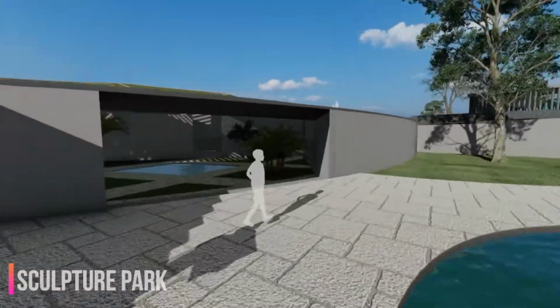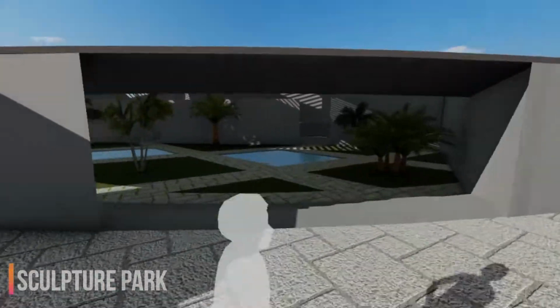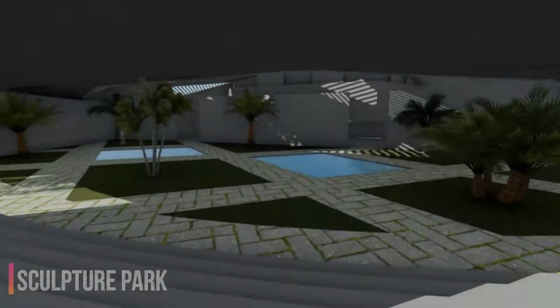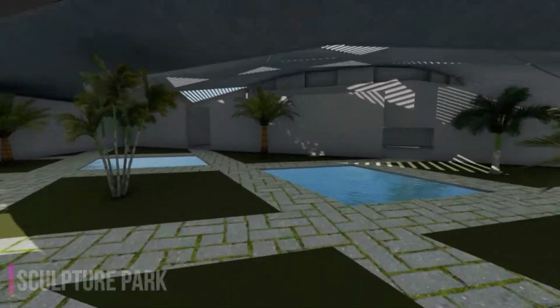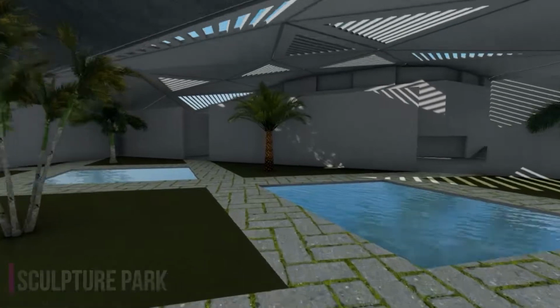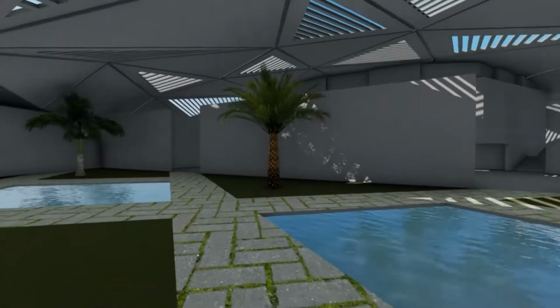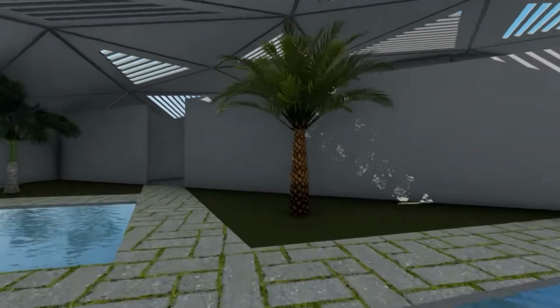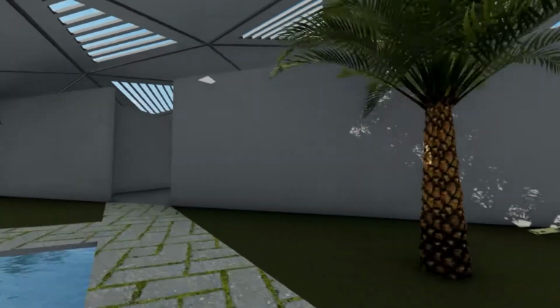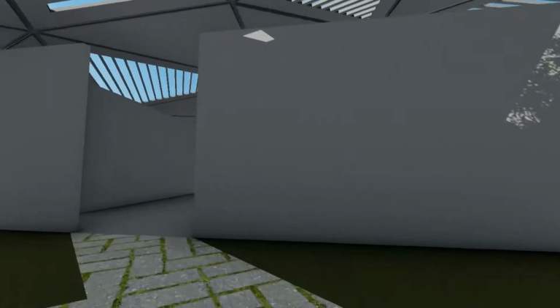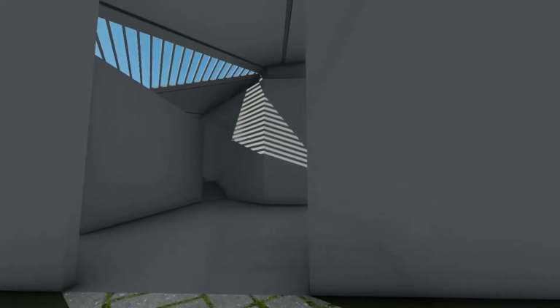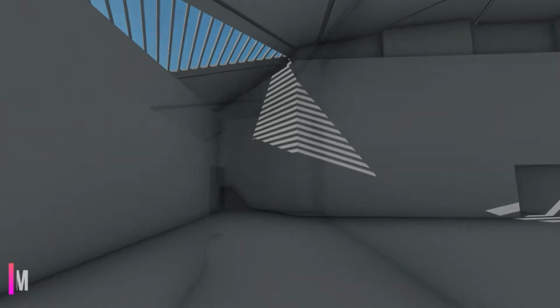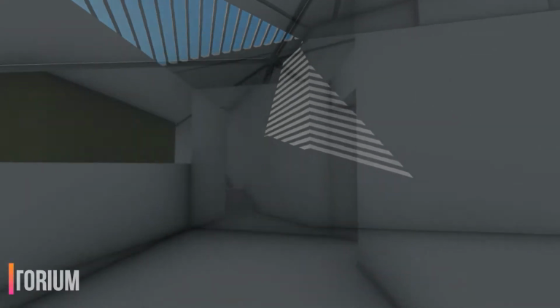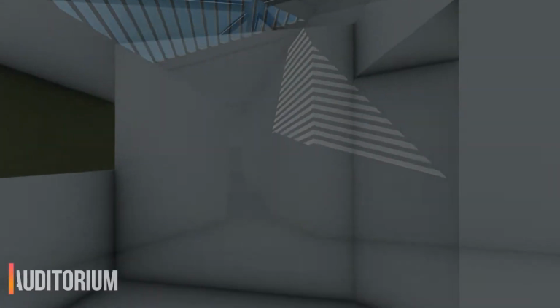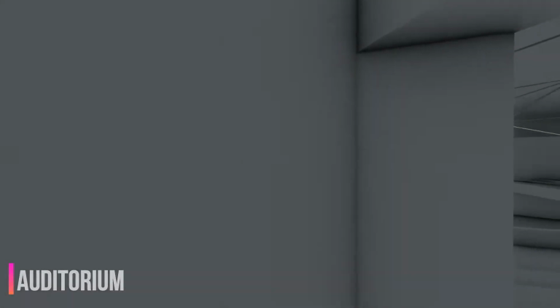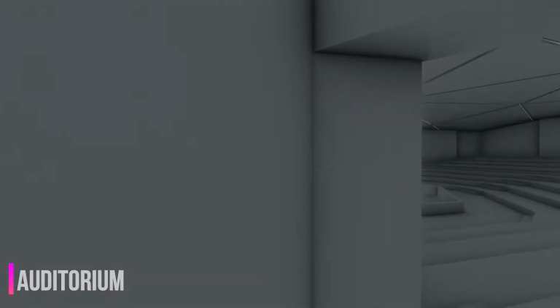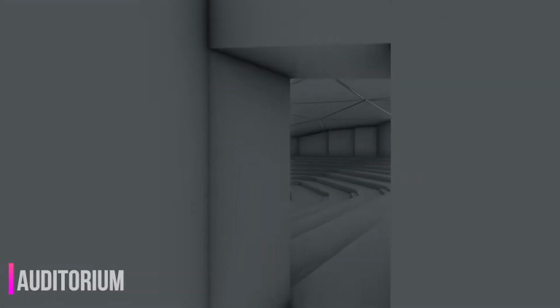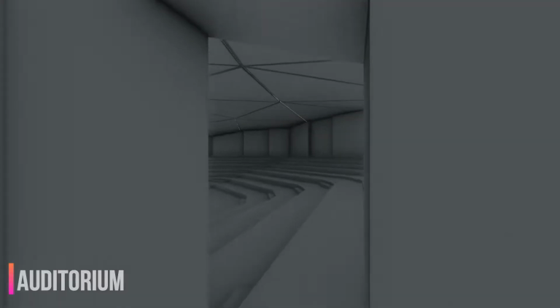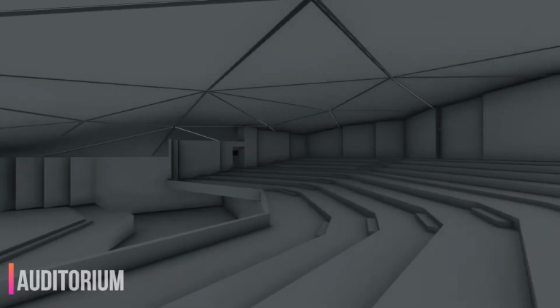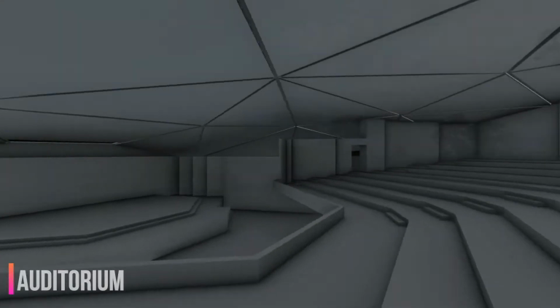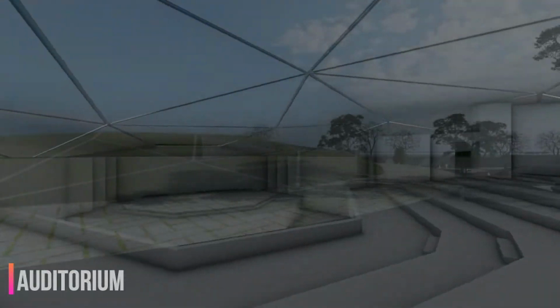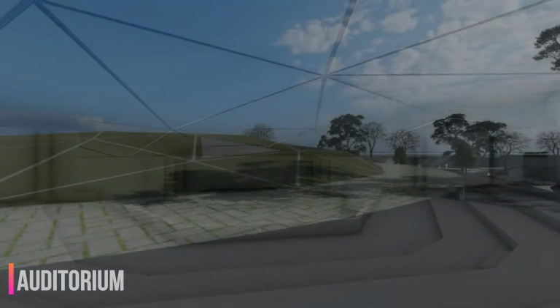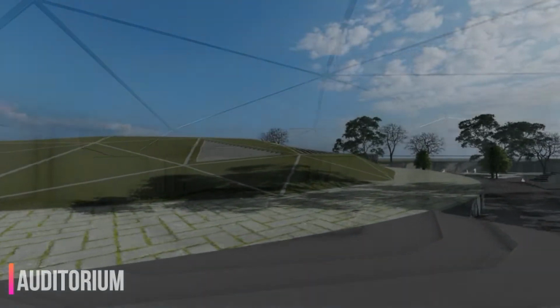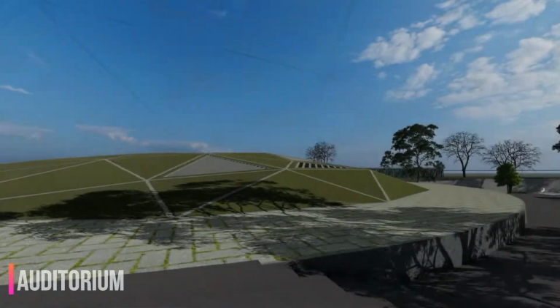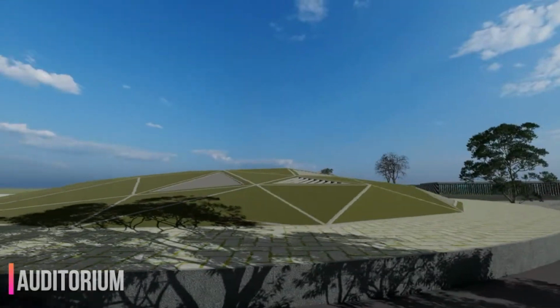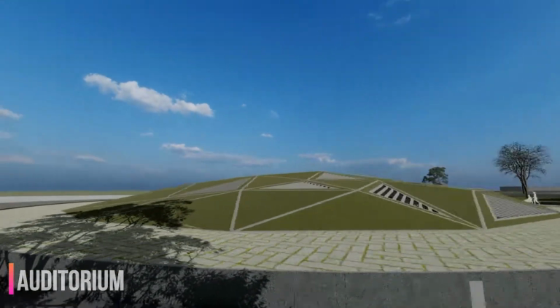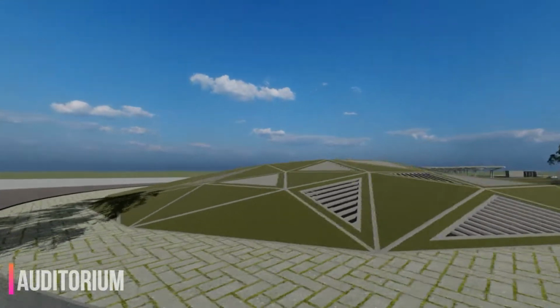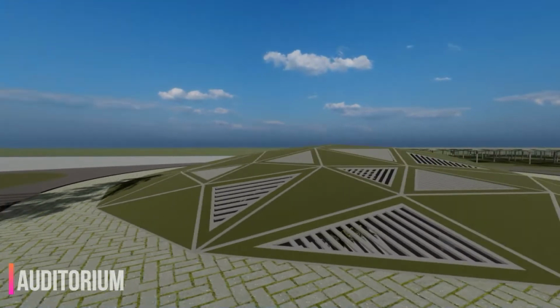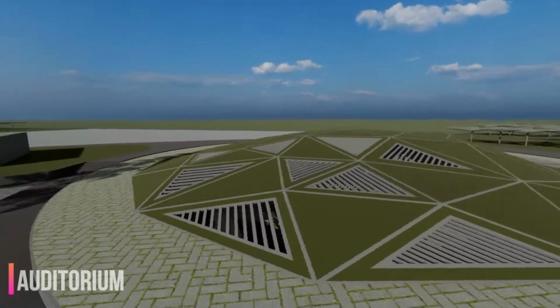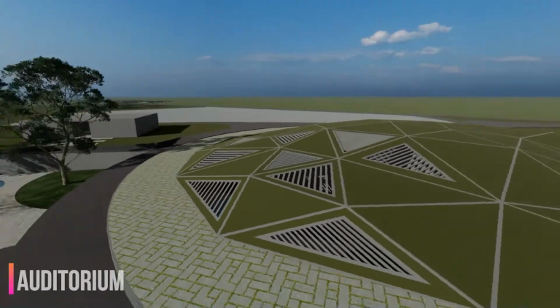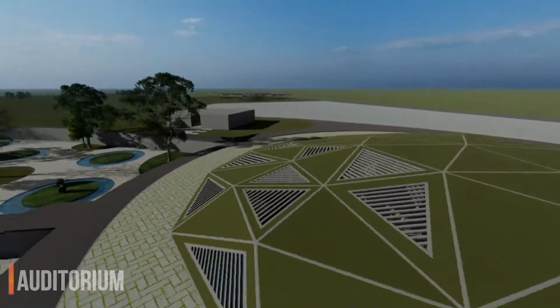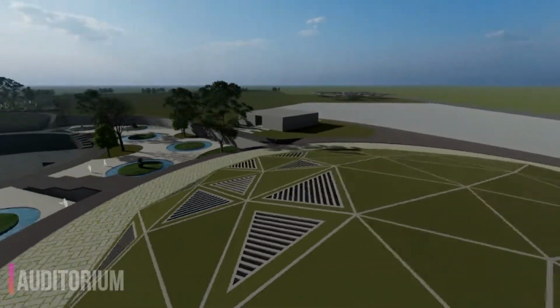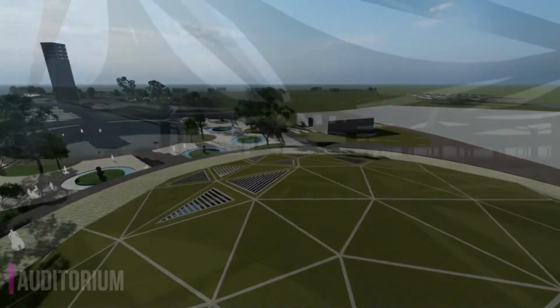The underground auditorium, designed with a secluded entry, creates a sense of uncertainty in the visitor's mind, whereas the auditorium building welcomes with a sense of horizon as the roof merges with the landscape, hence defining hope.